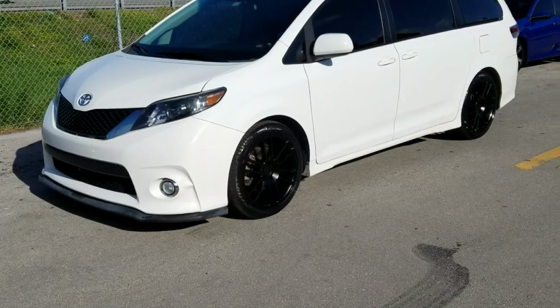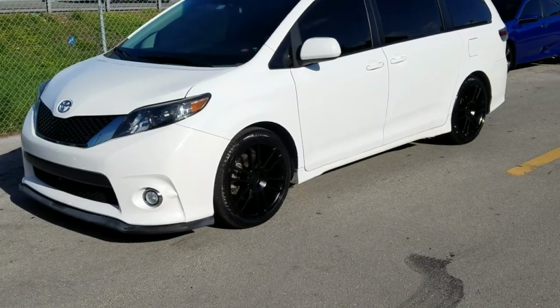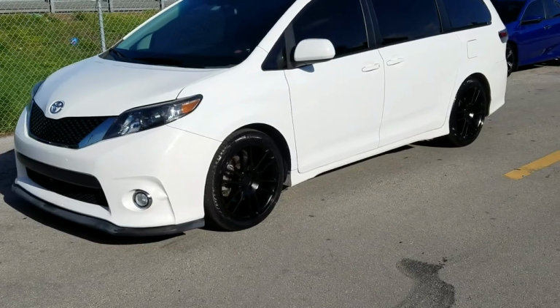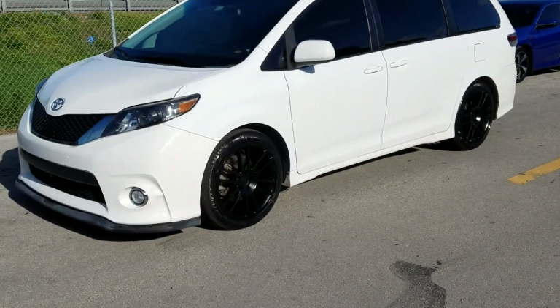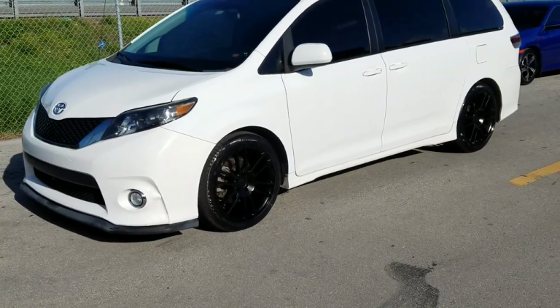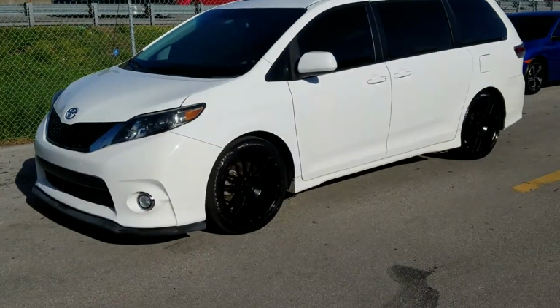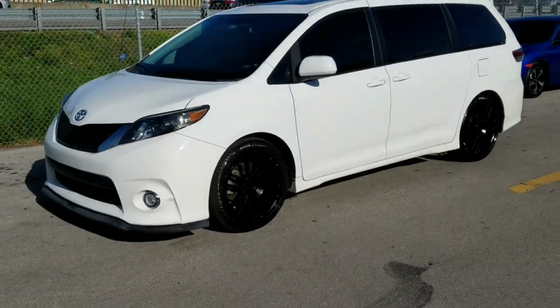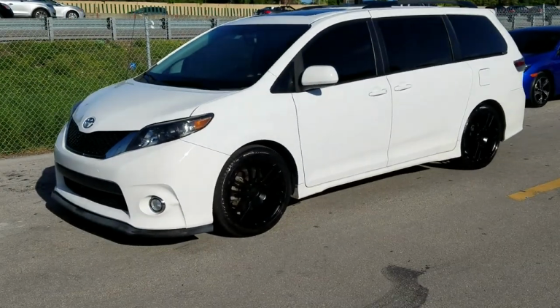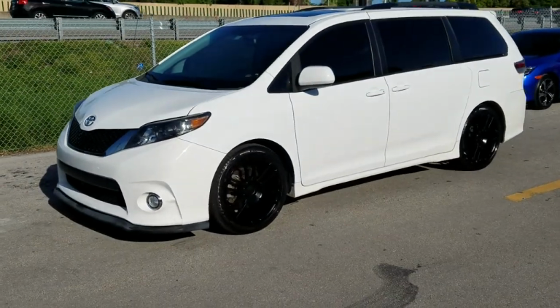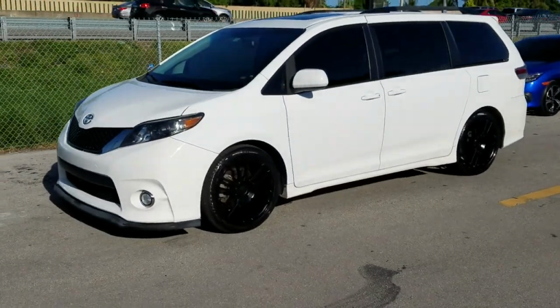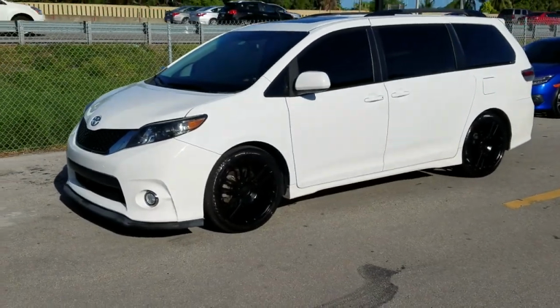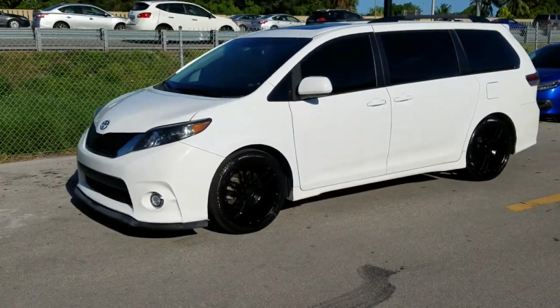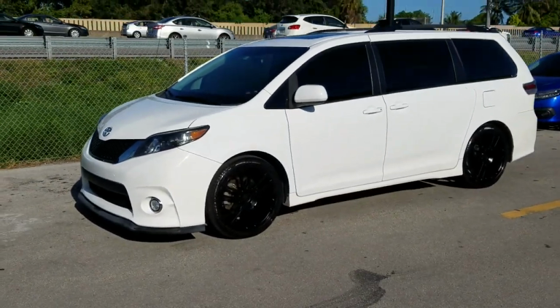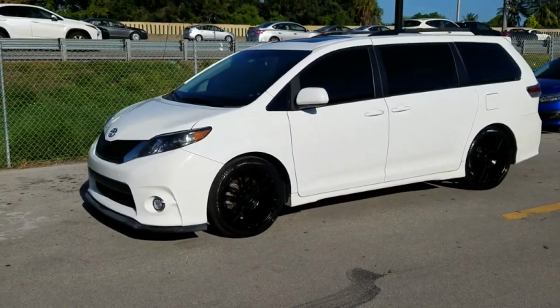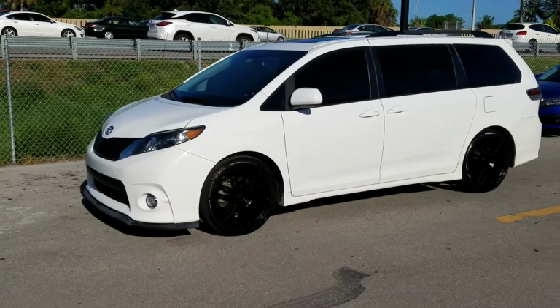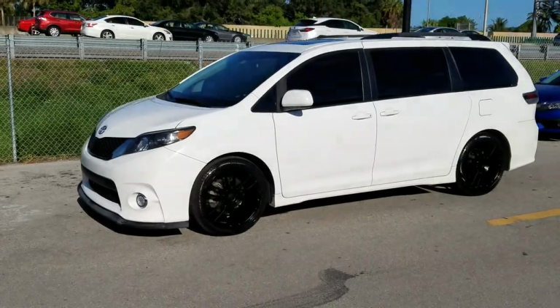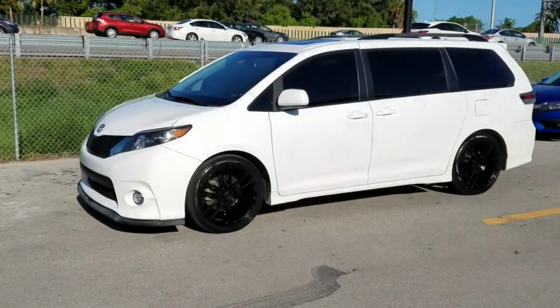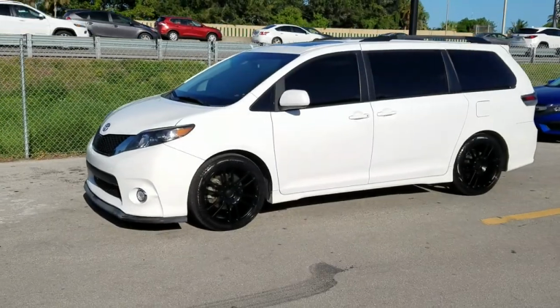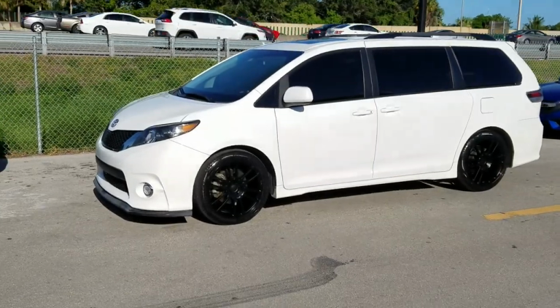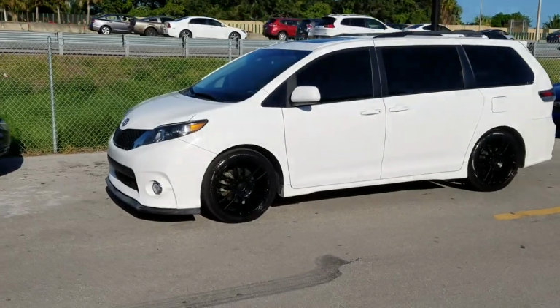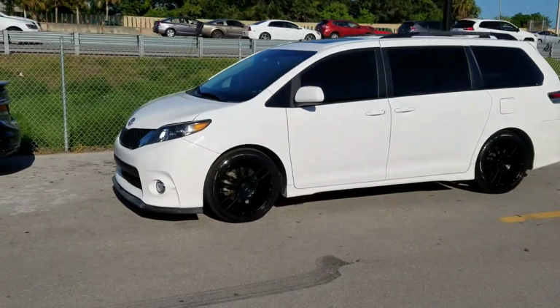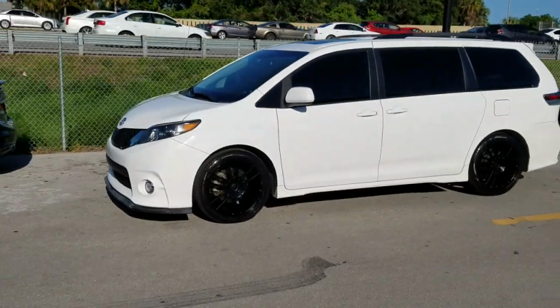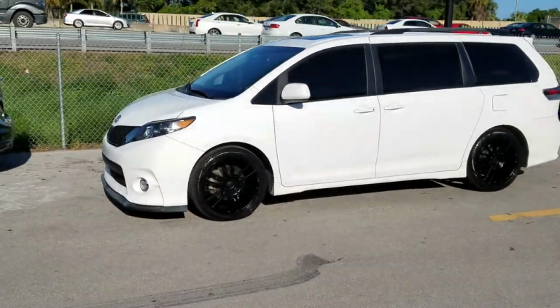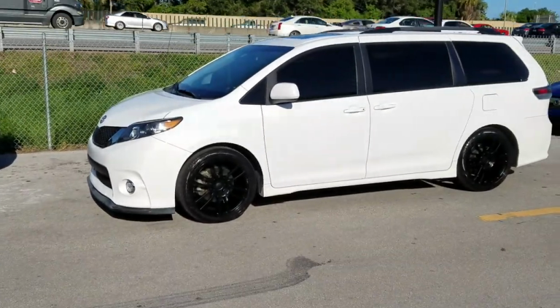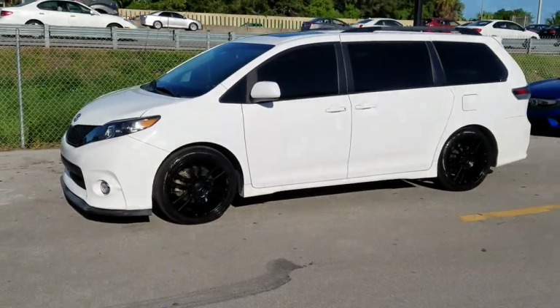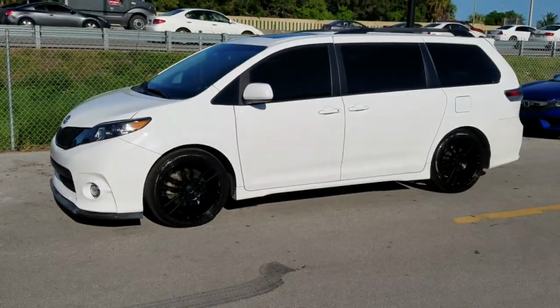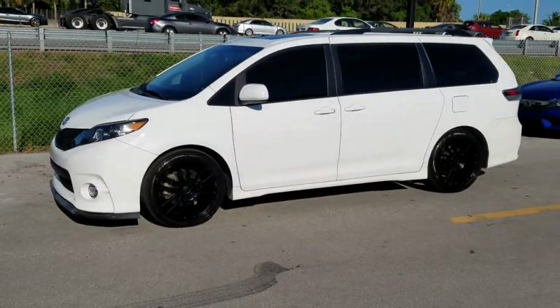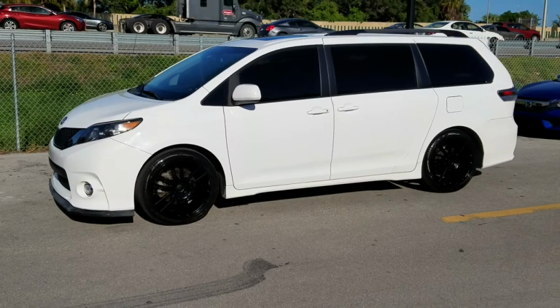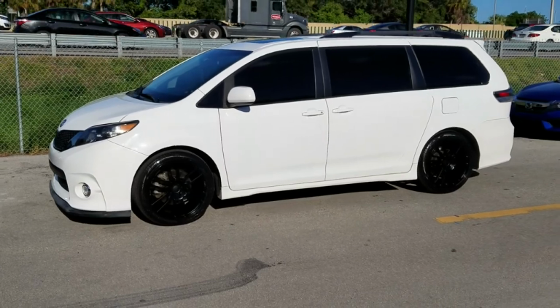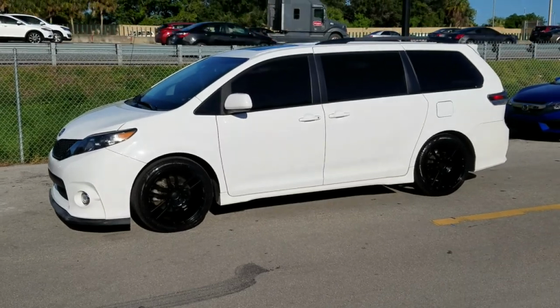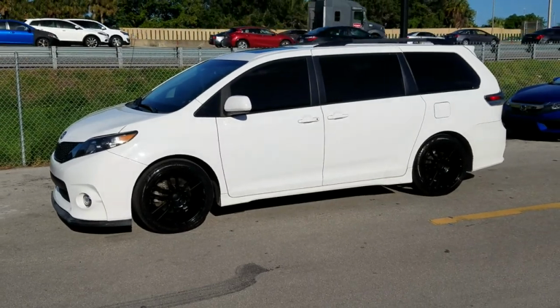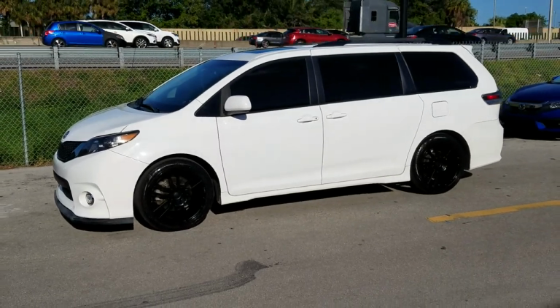It's your boy KB from Dozen Tires TV at DozenTires.com — tires, wheels, and more, ship to your door. Right now we are looking at a brand new Toyota Sienna that got the KMC 696 Pivot.